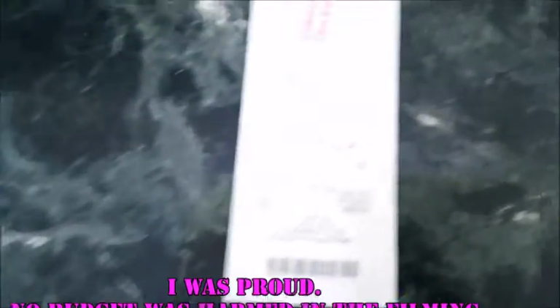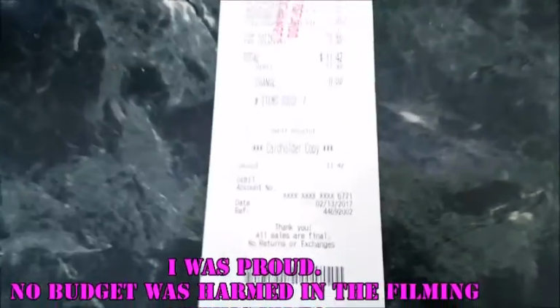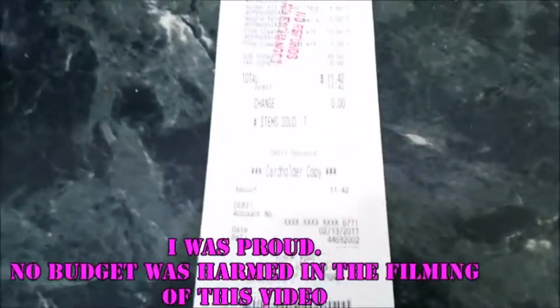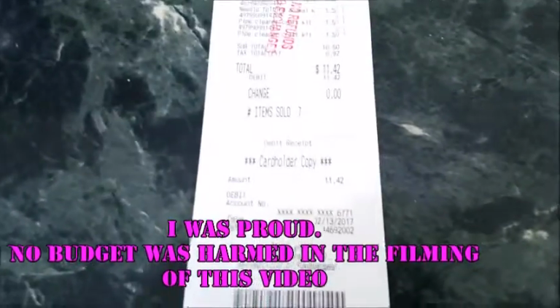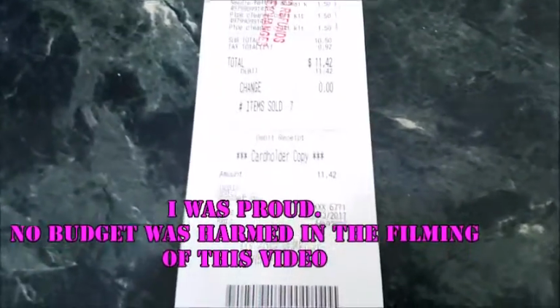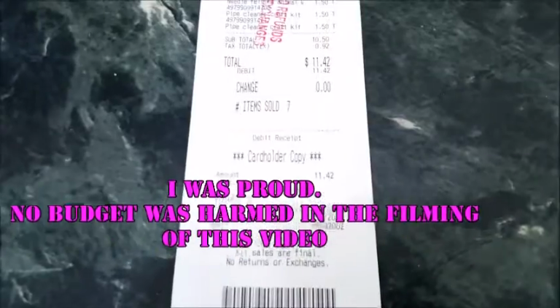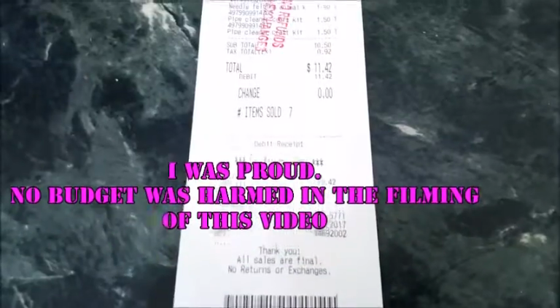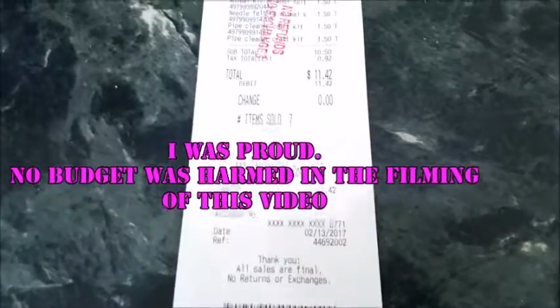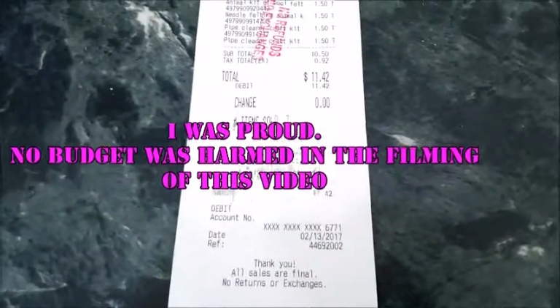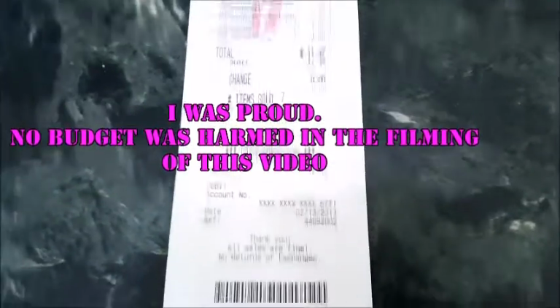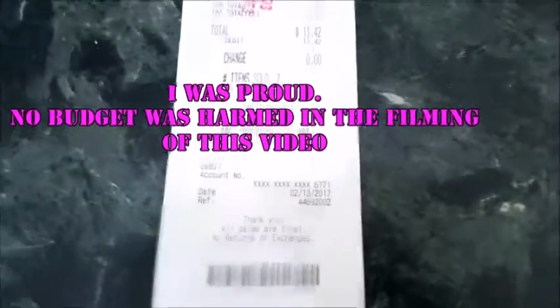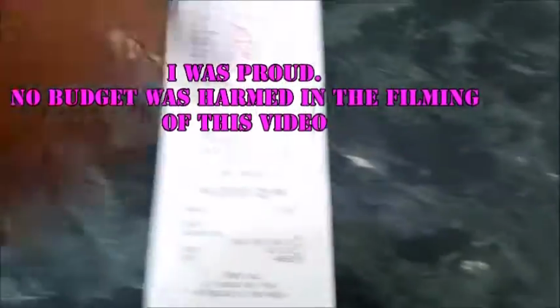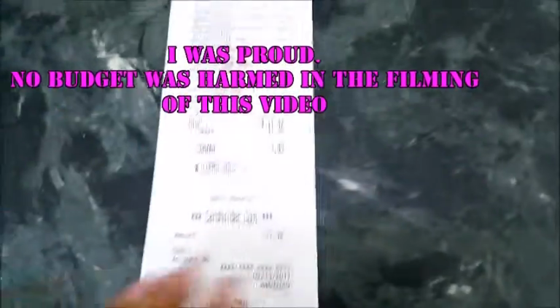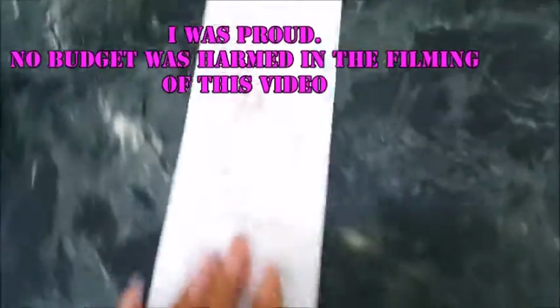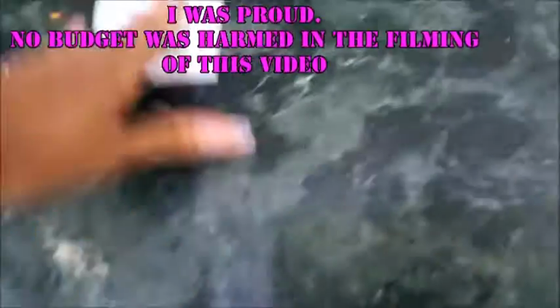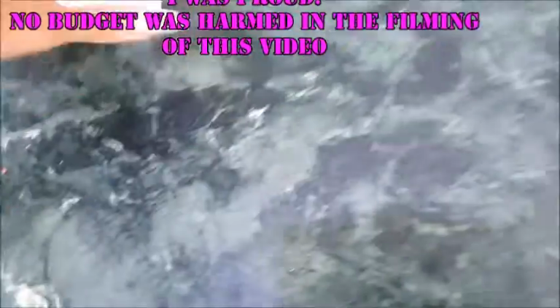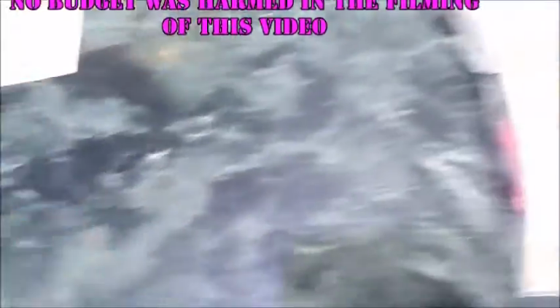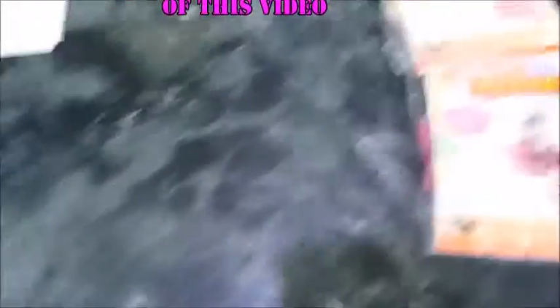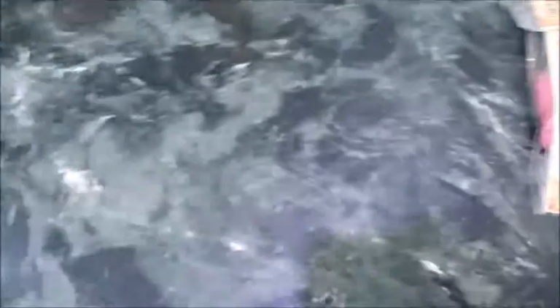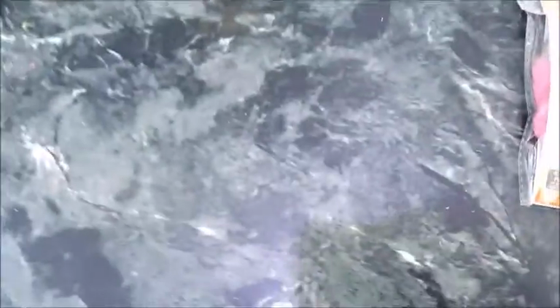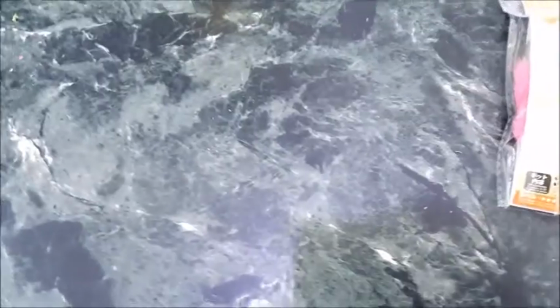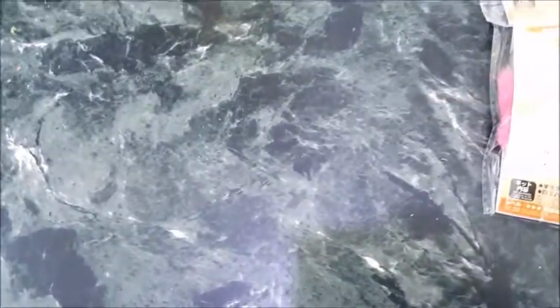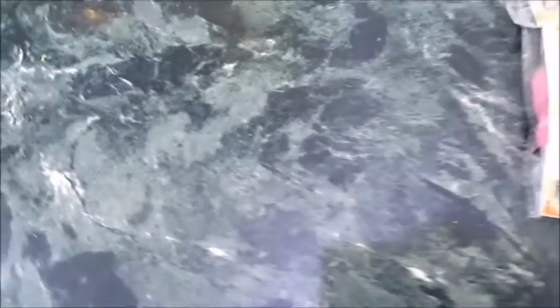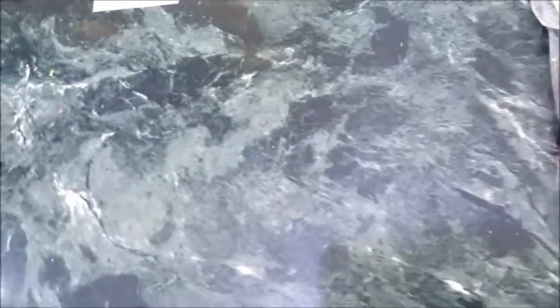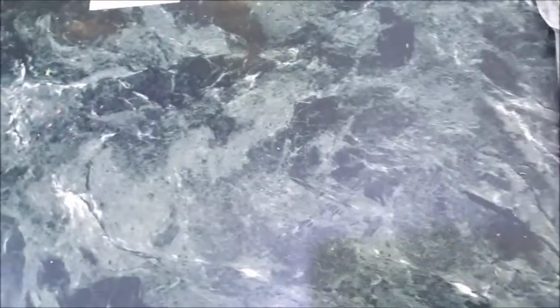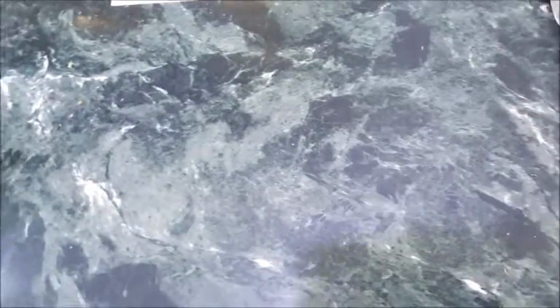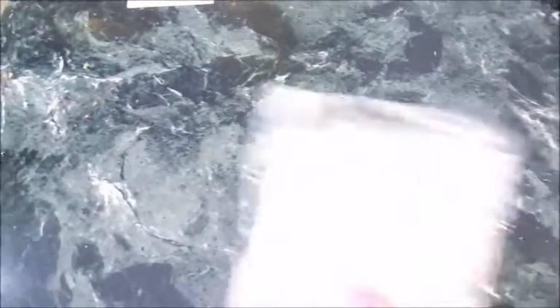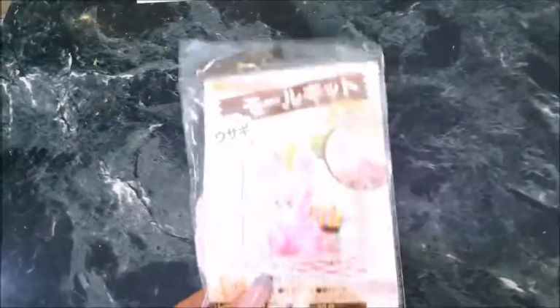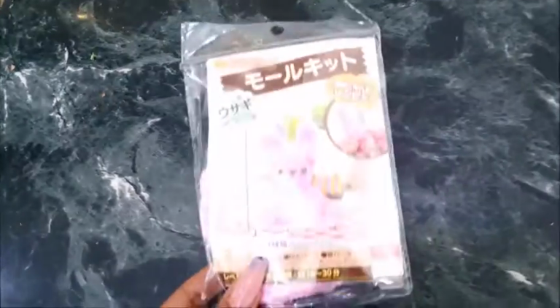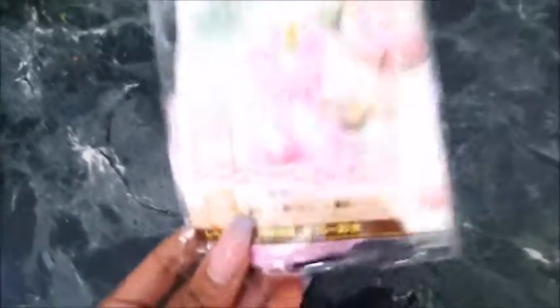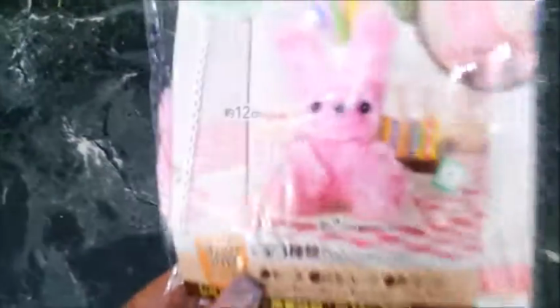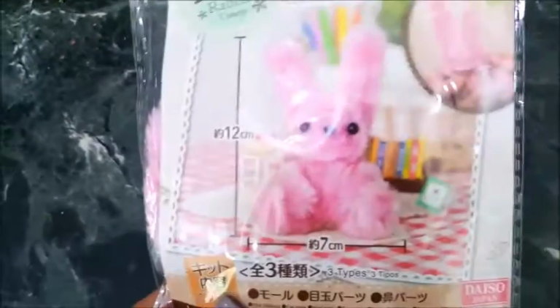This time I was proud of myself — I was able to stay on a budget and come in under $12, and I was still able to get awesome kits.